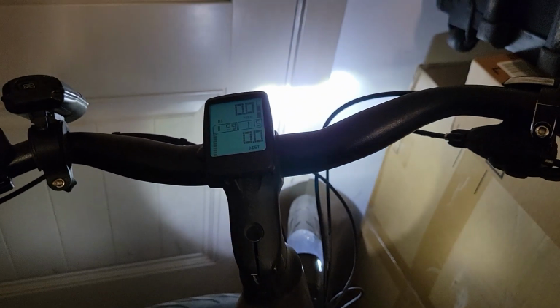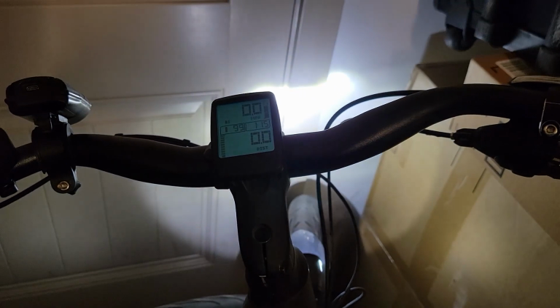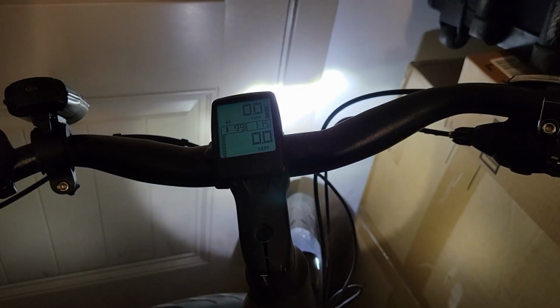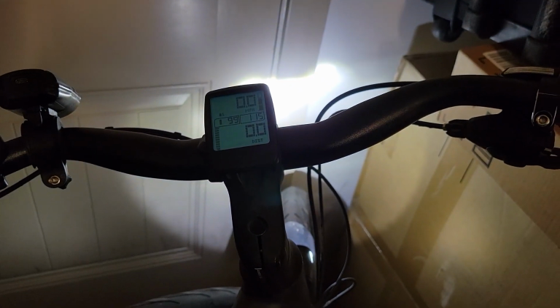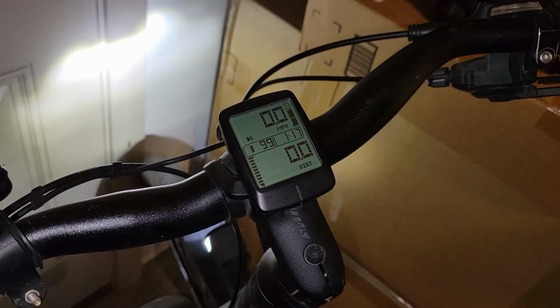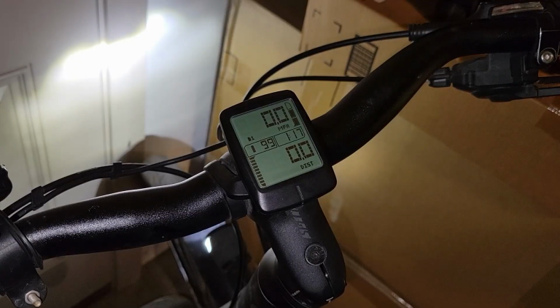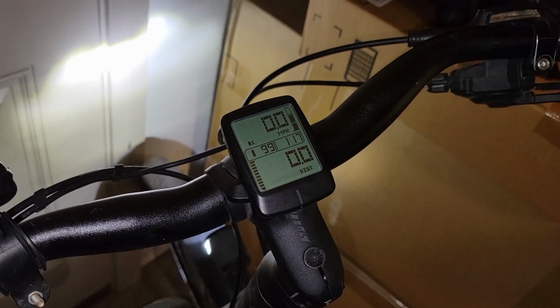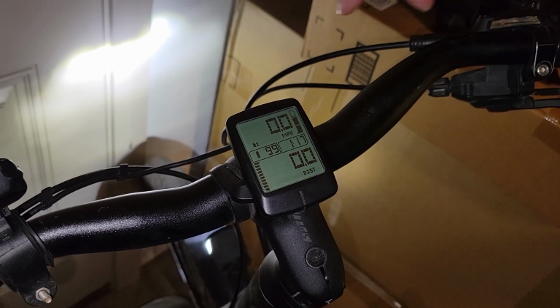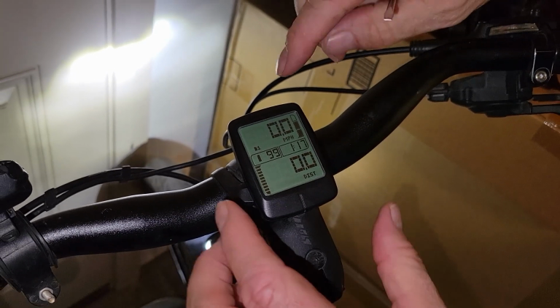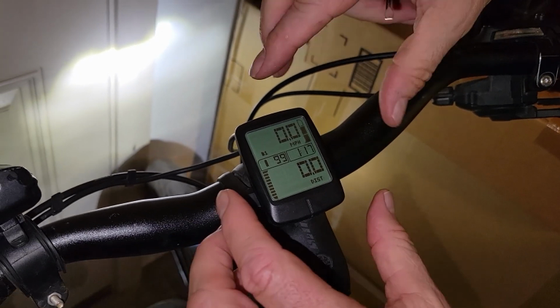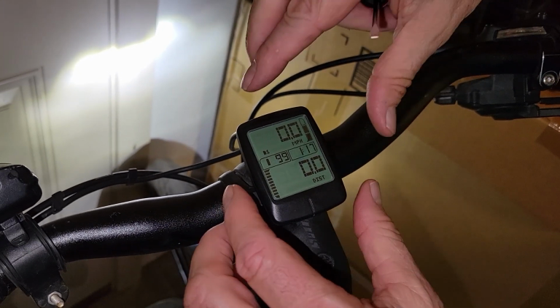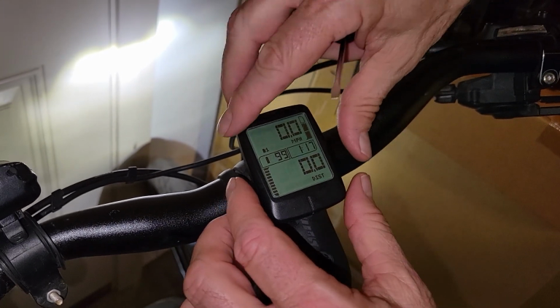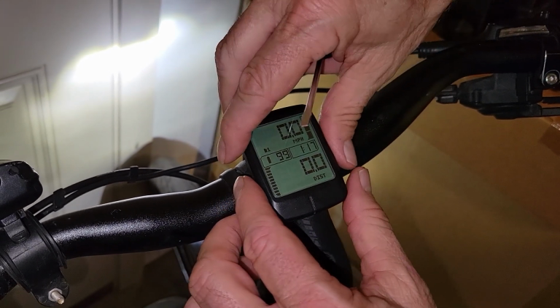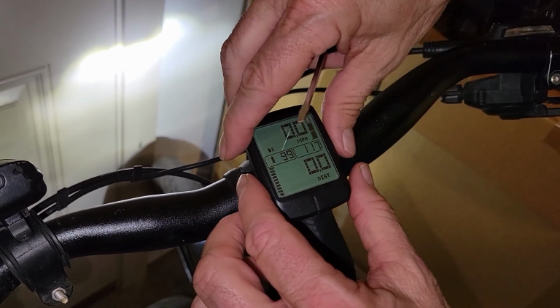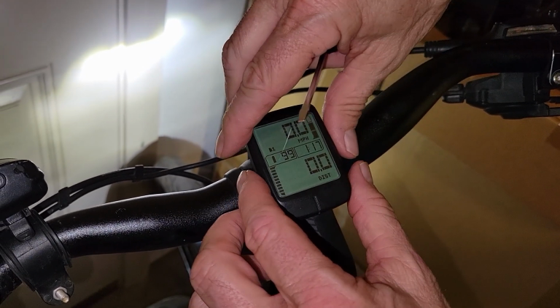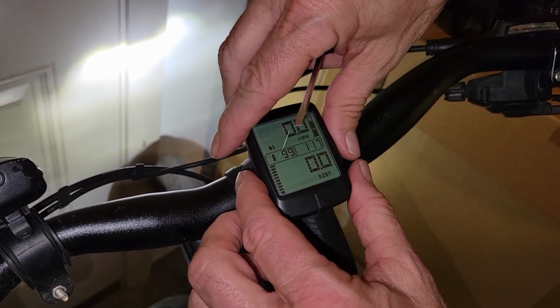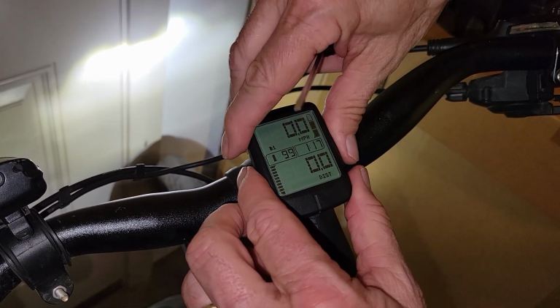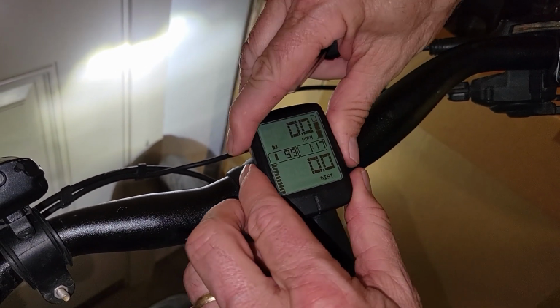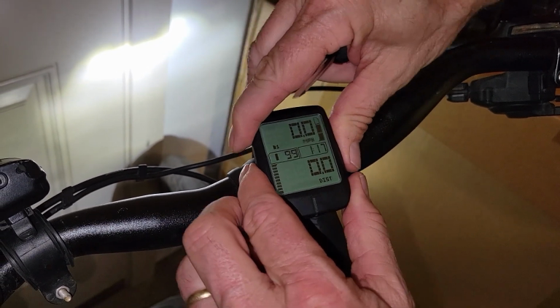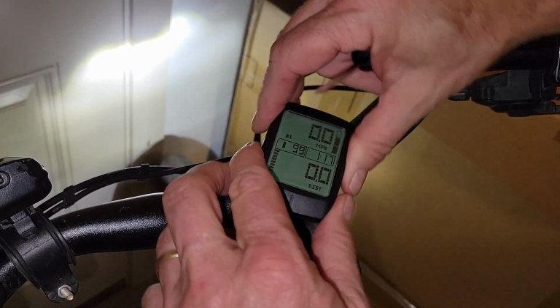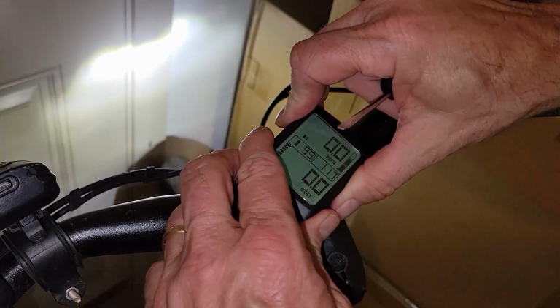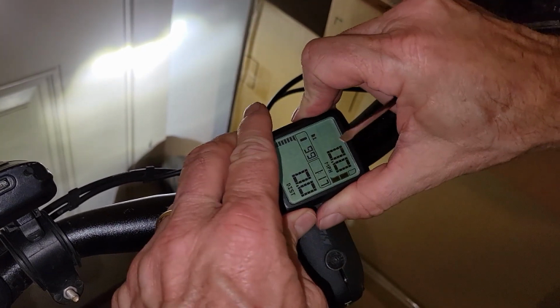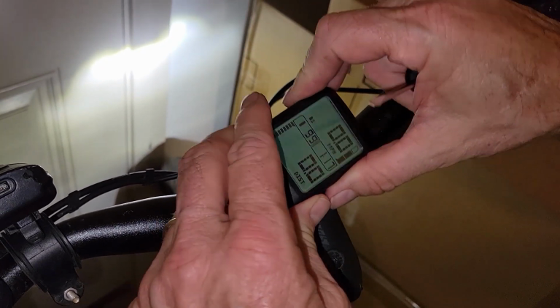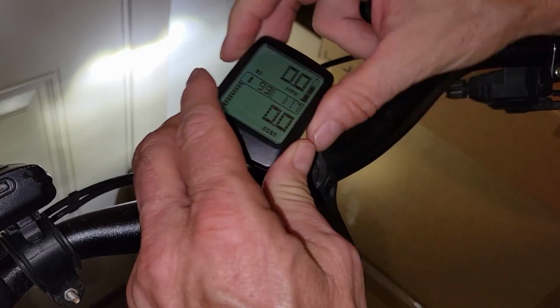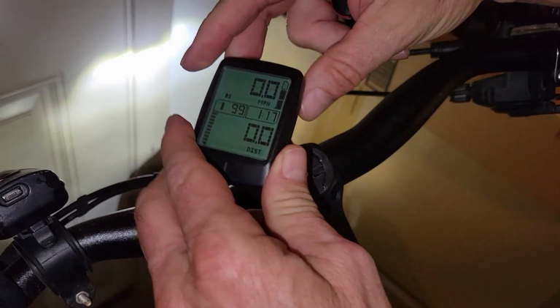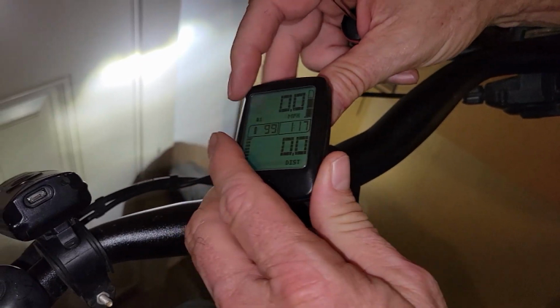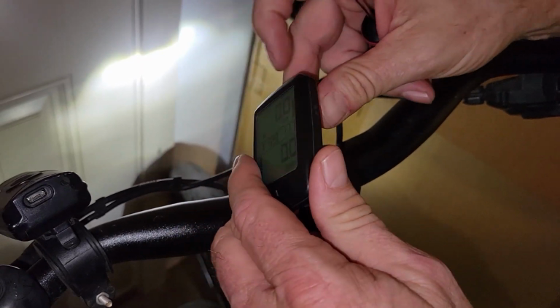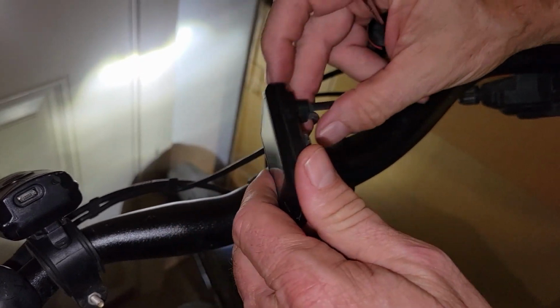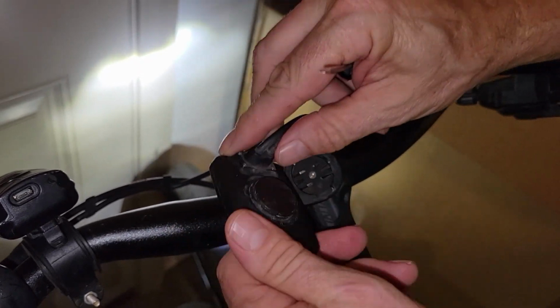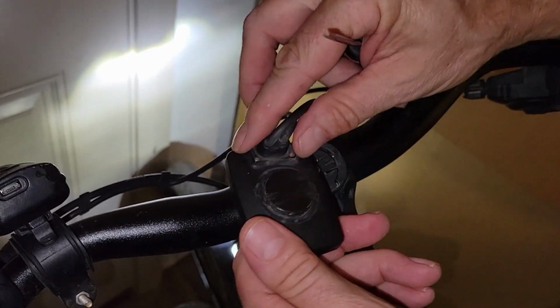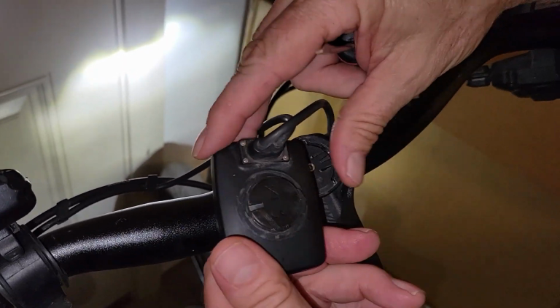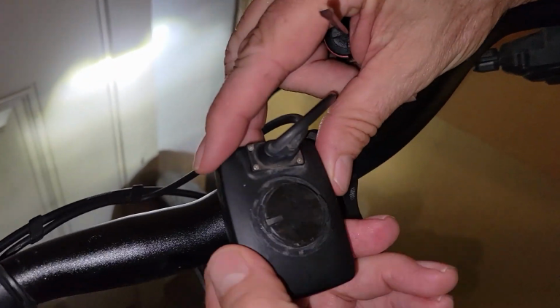So let me show you how to do that. The first thing you're going to do is grab the little computer and twist it clockwise about that far and it will just pop right off.